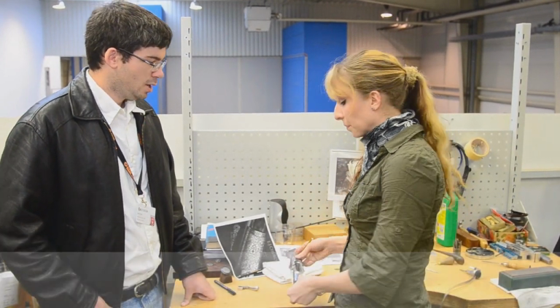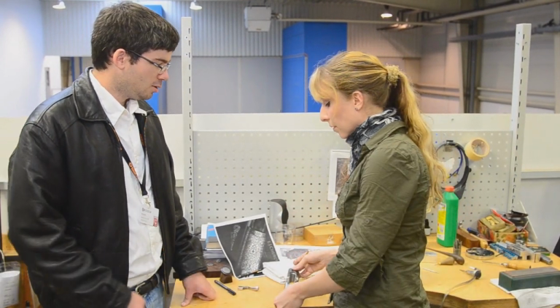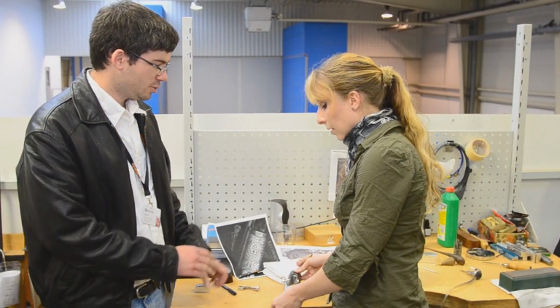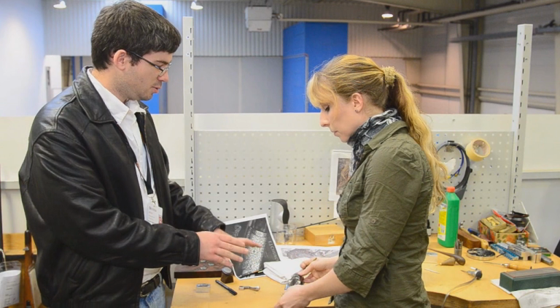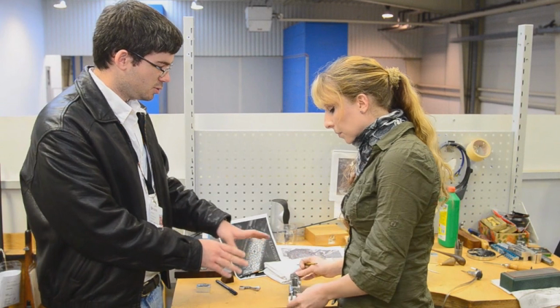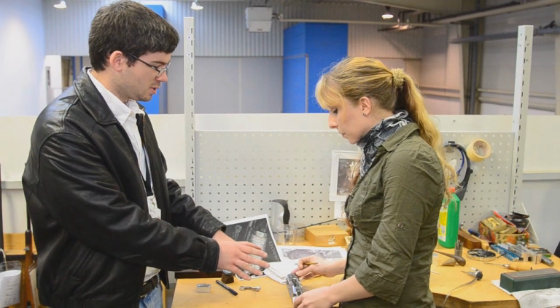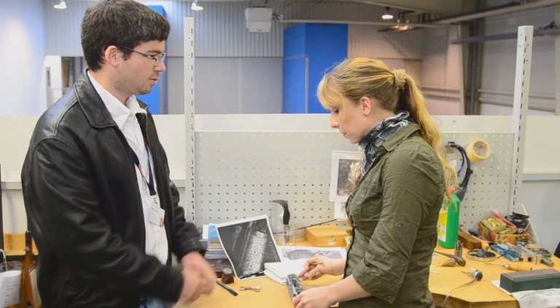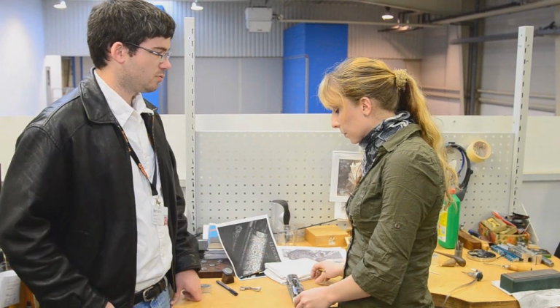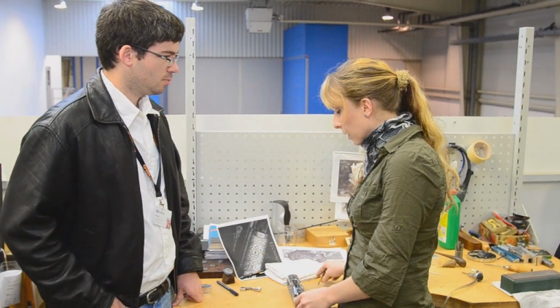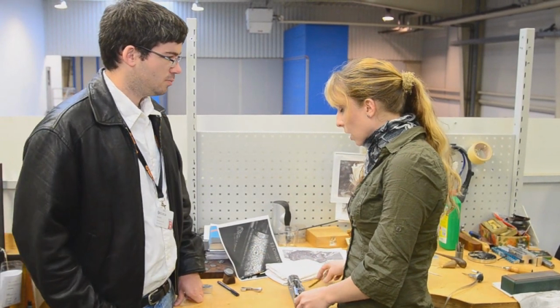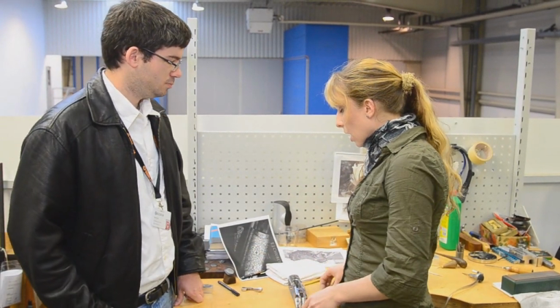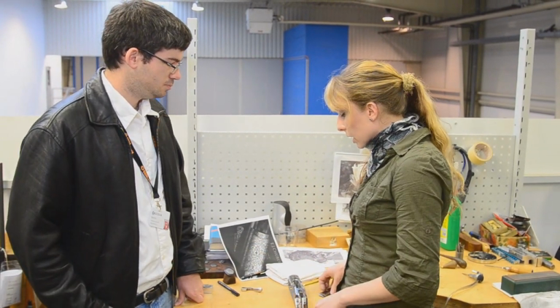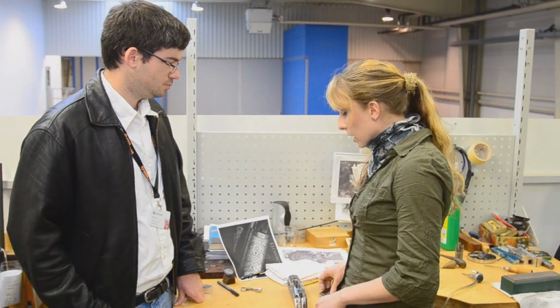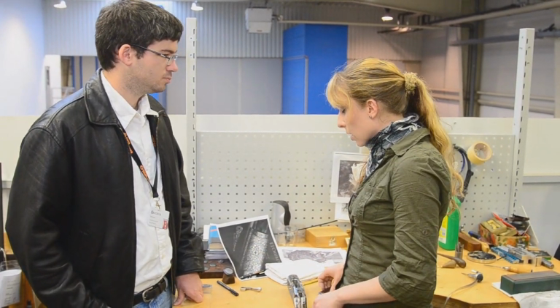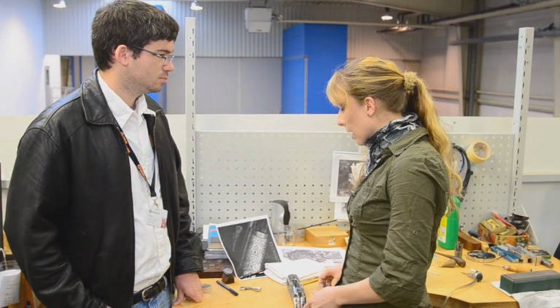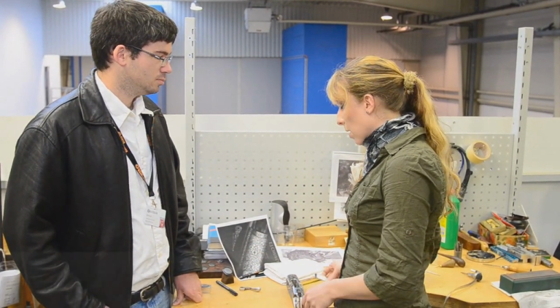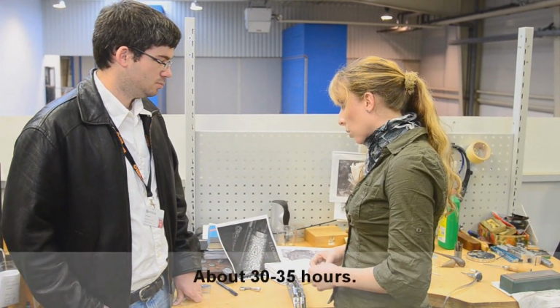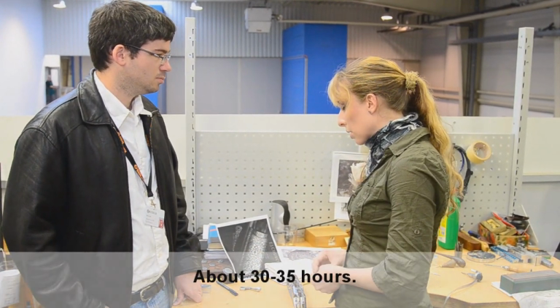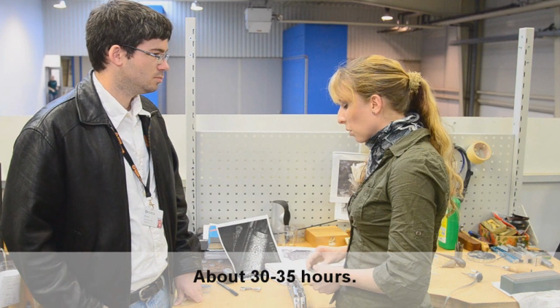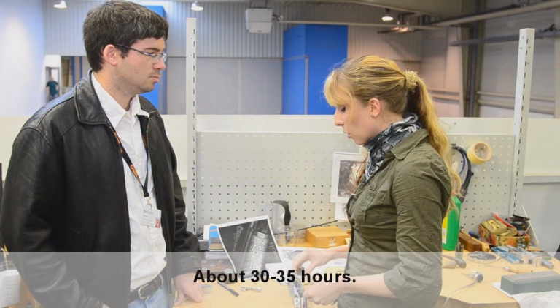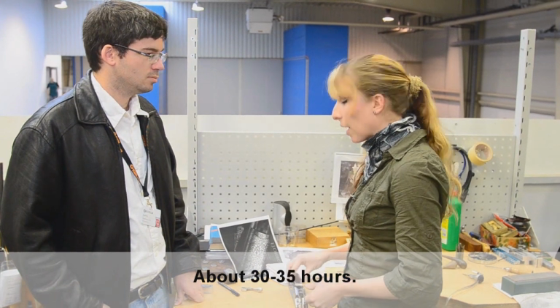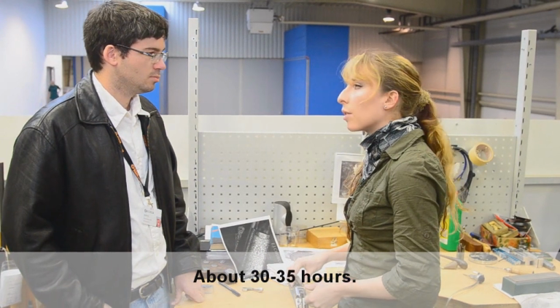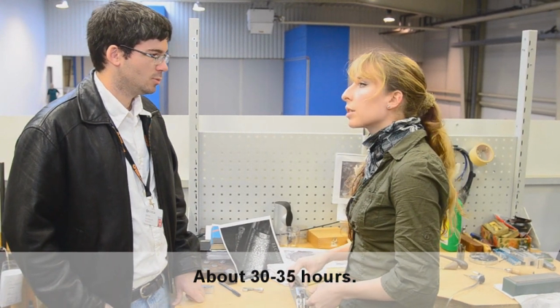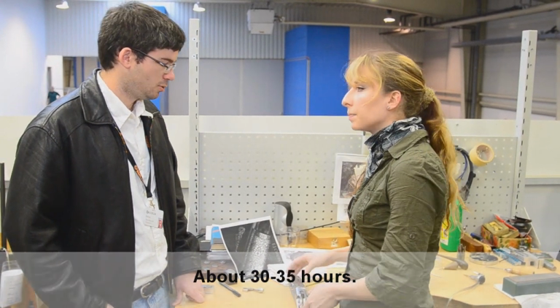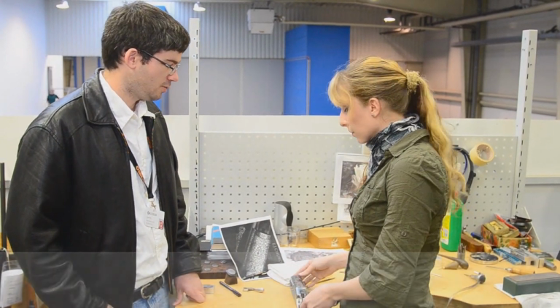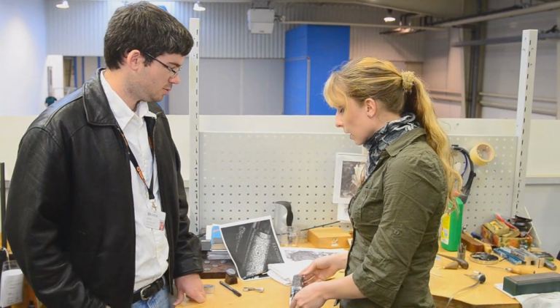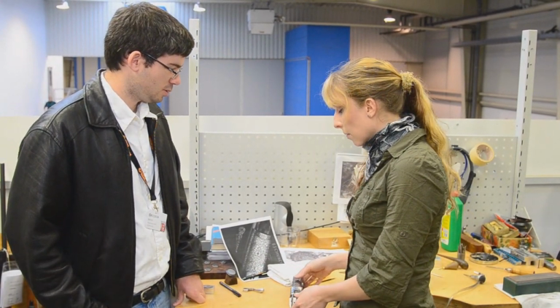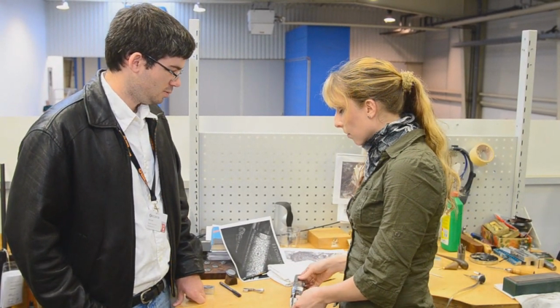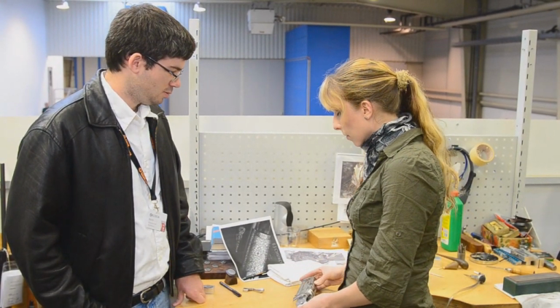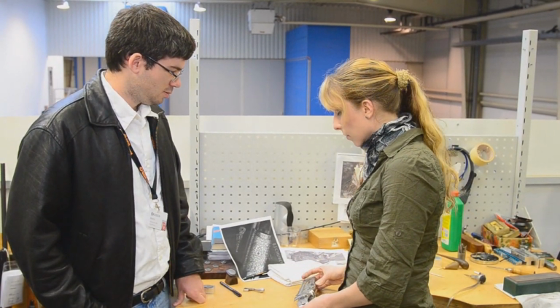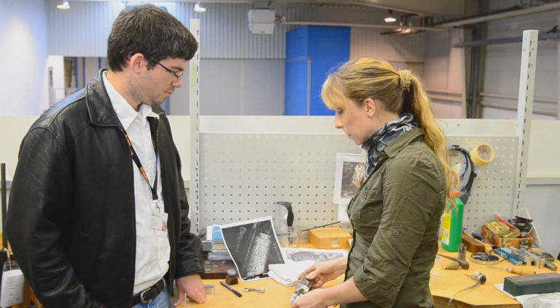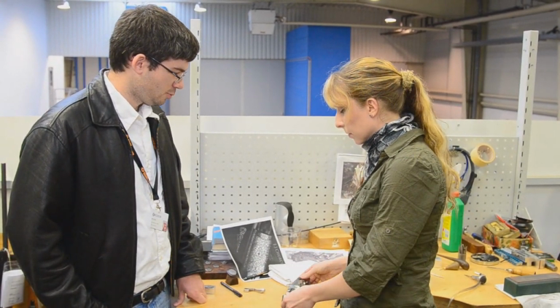How long would it take you to do this entire receiver? This is going to take about 30 to 35 hours. 30 to 35 hours — yeah.